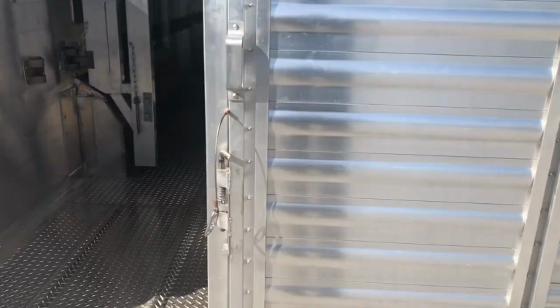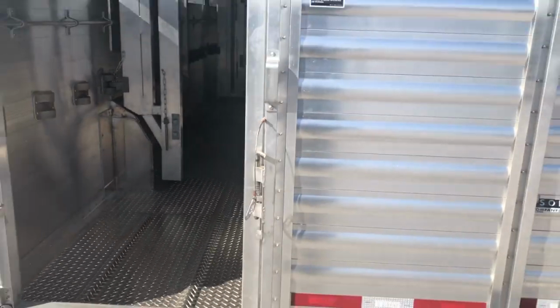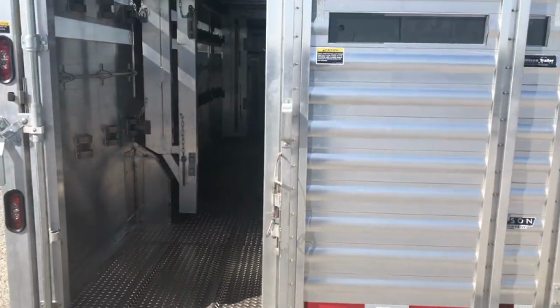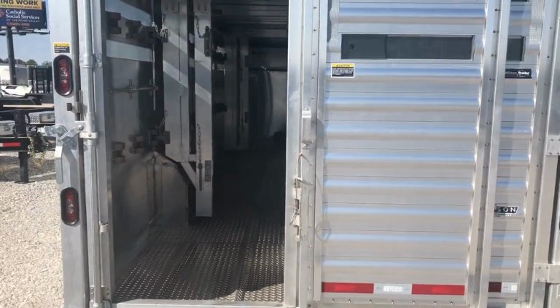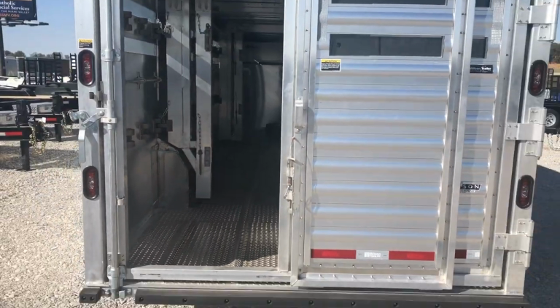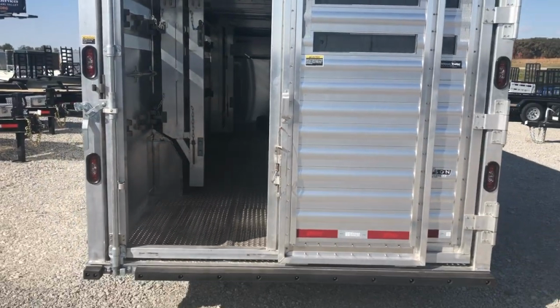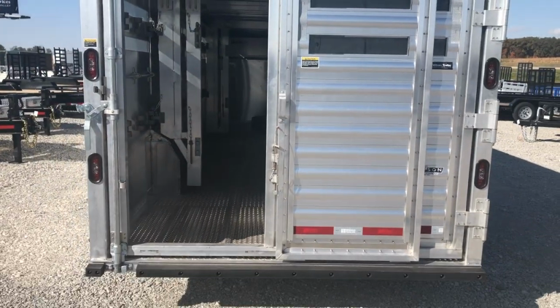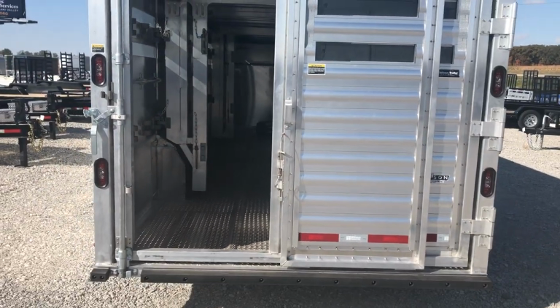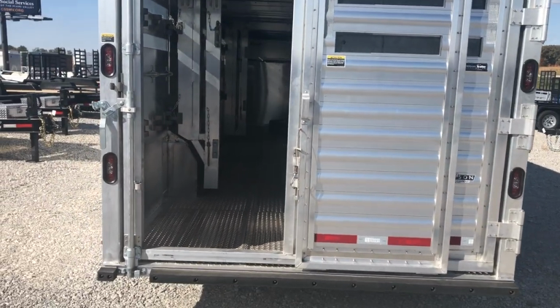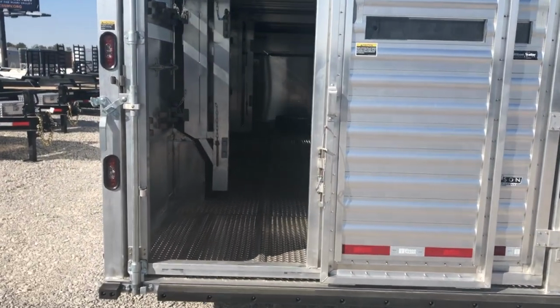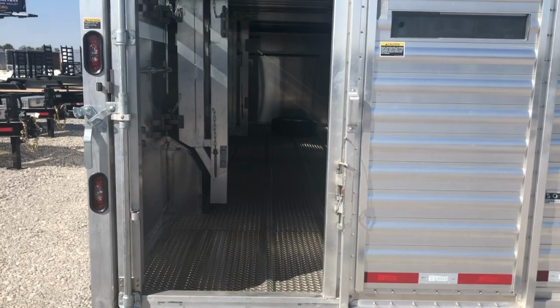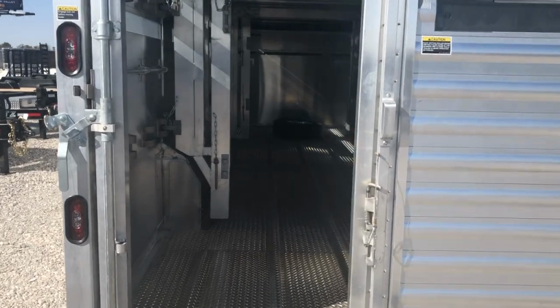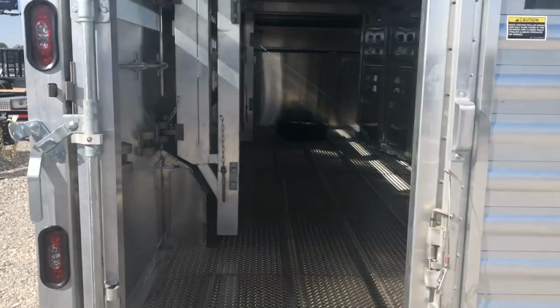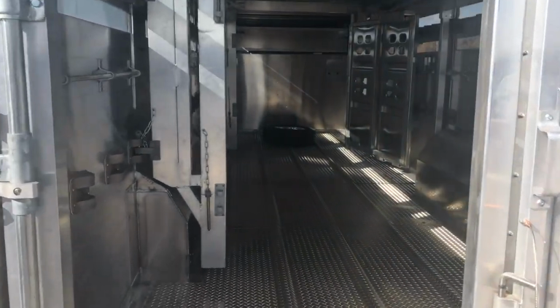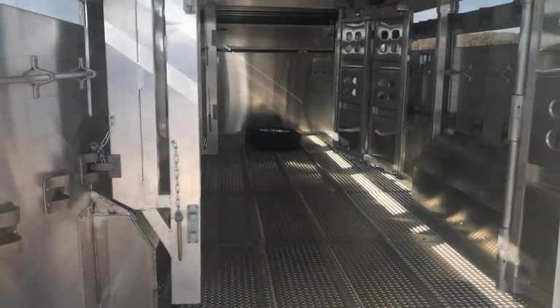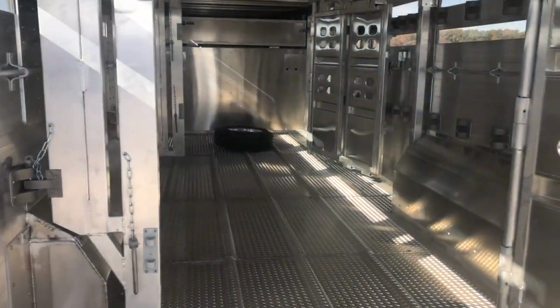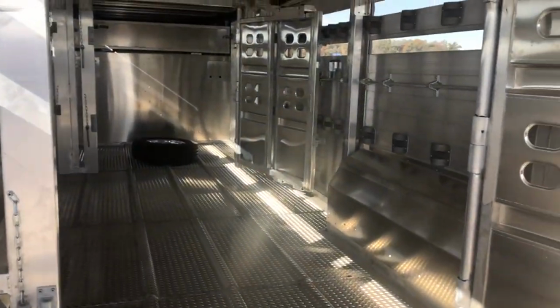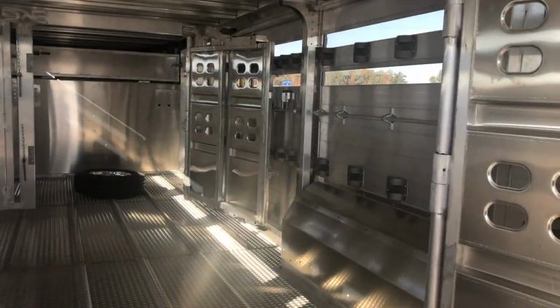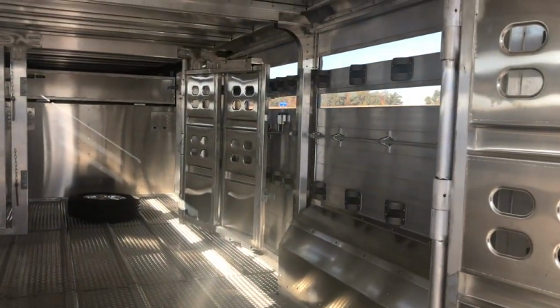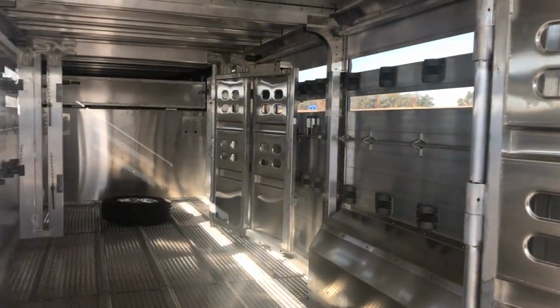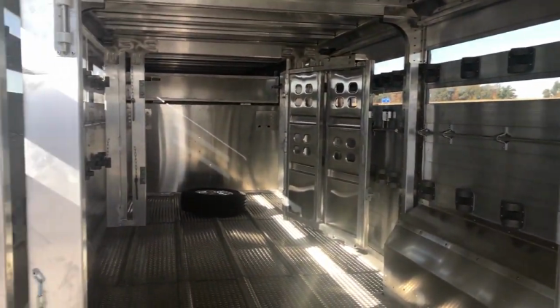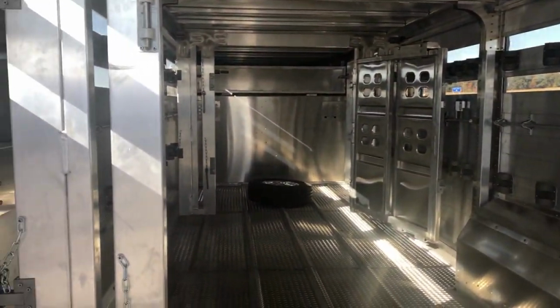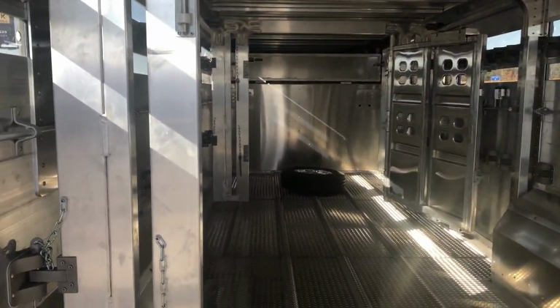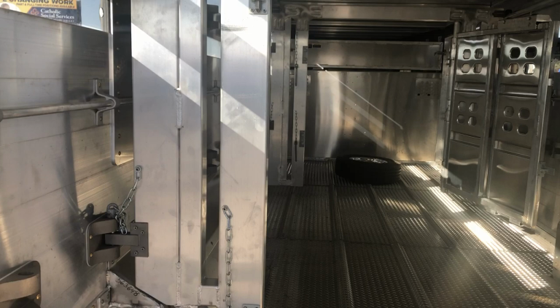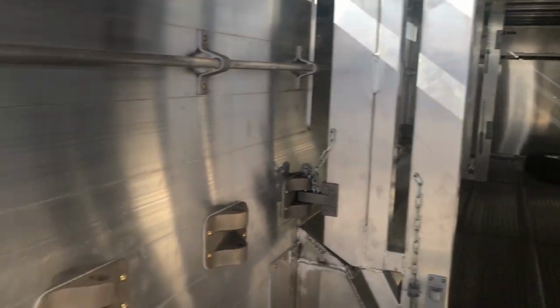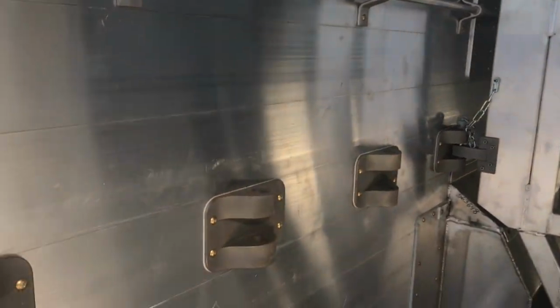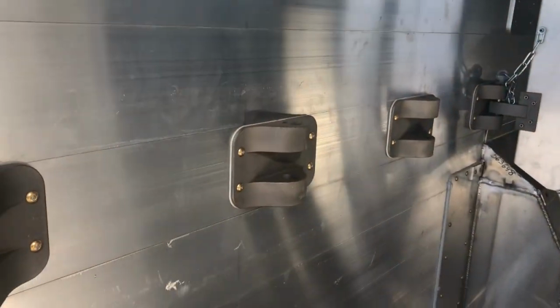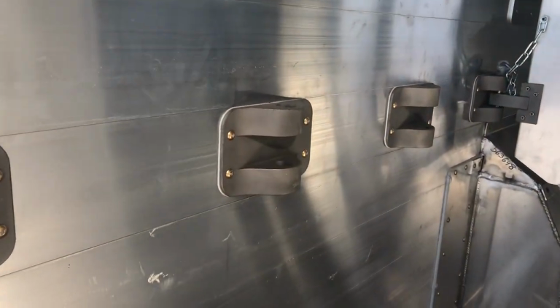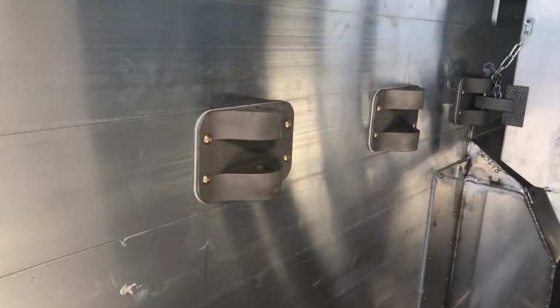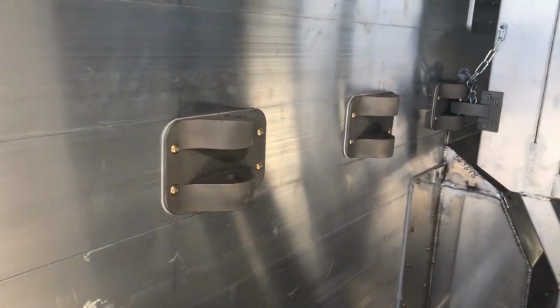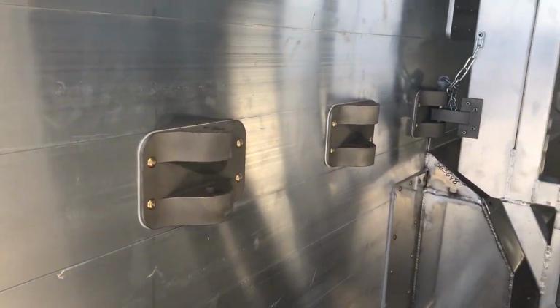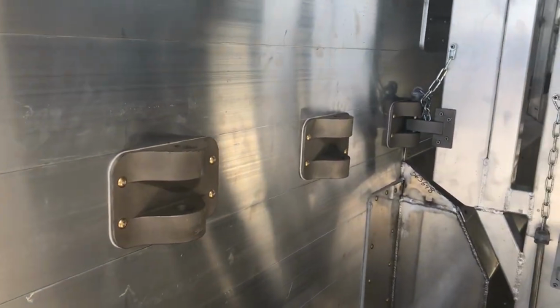This door is an outside slide with a full swing. And then as we come in, this is pretty cool — this customer went with two floating cut gates to optimize his adjustability. We went with an adjustment every foot.